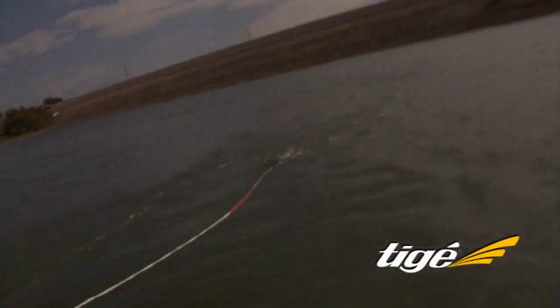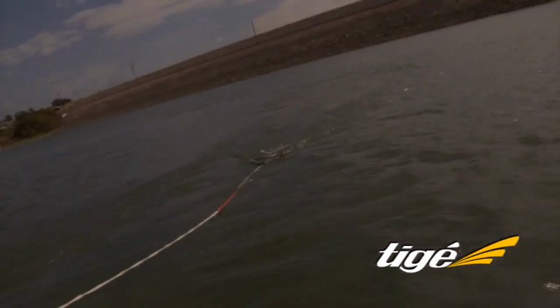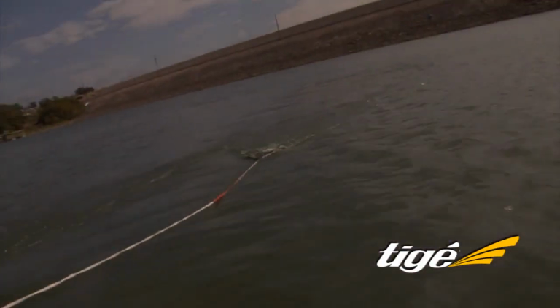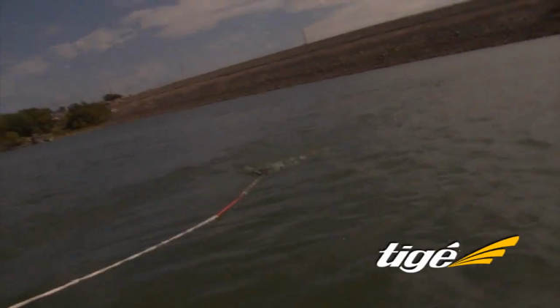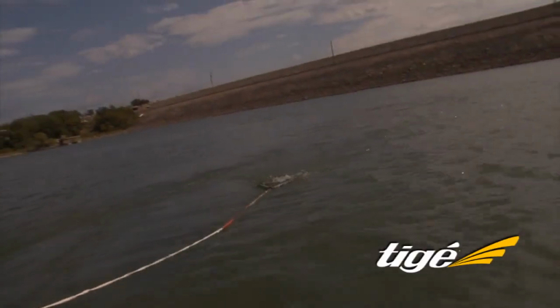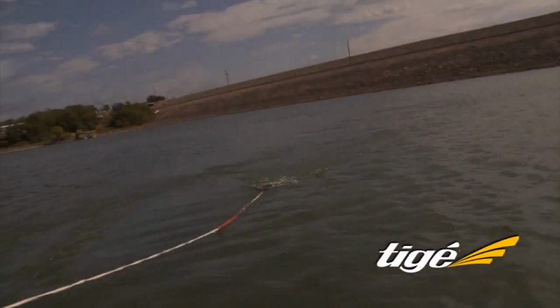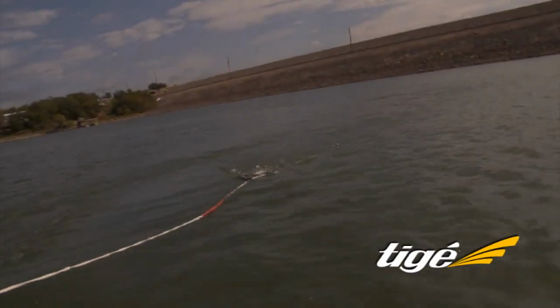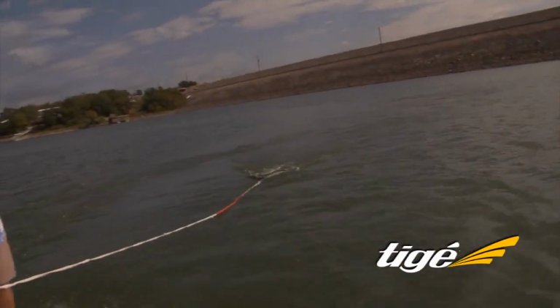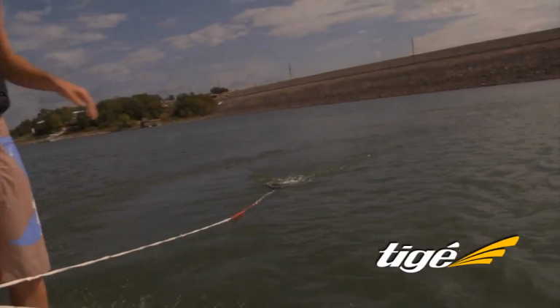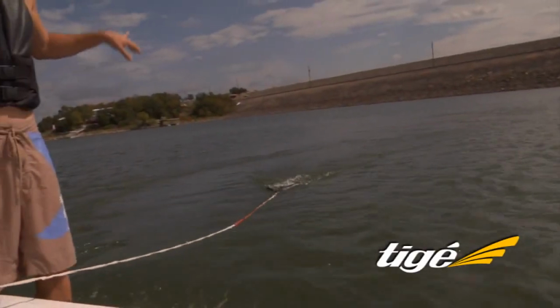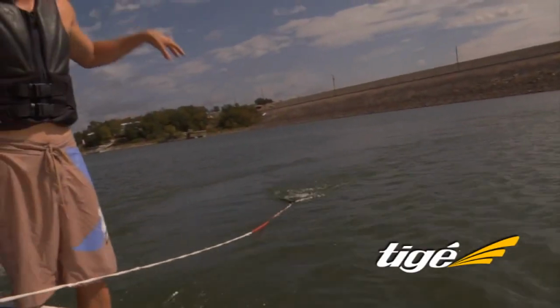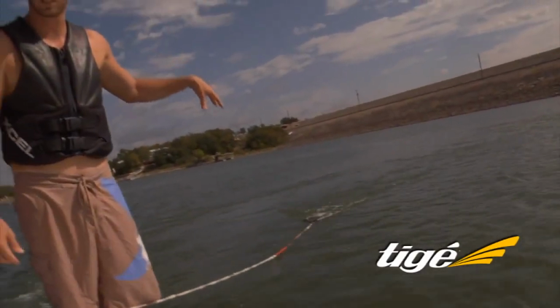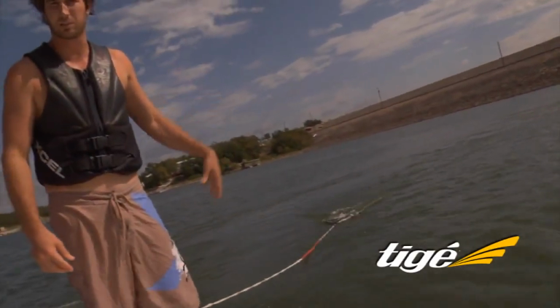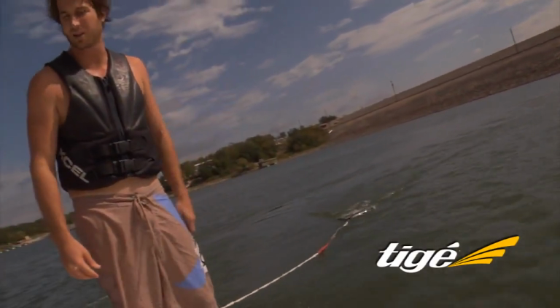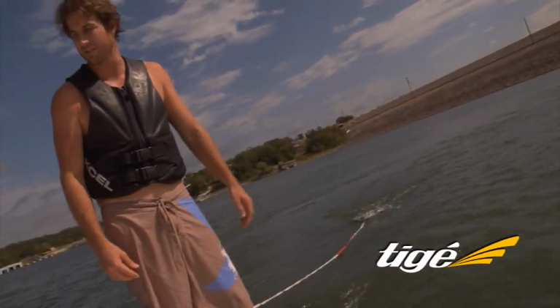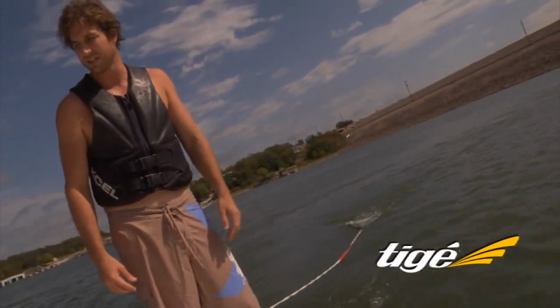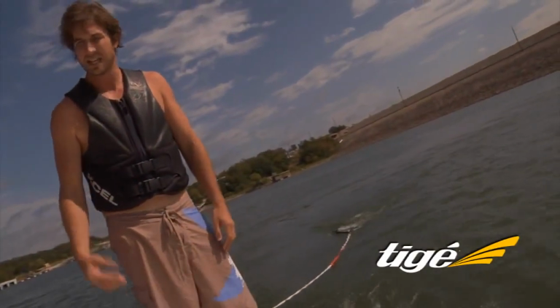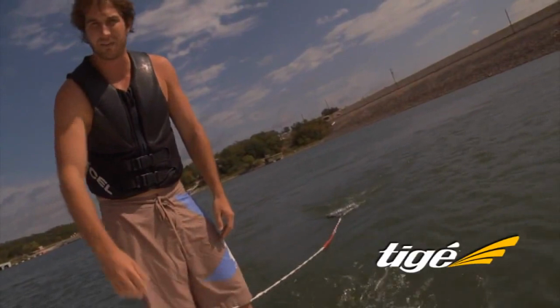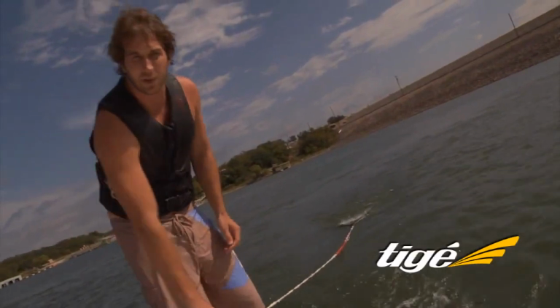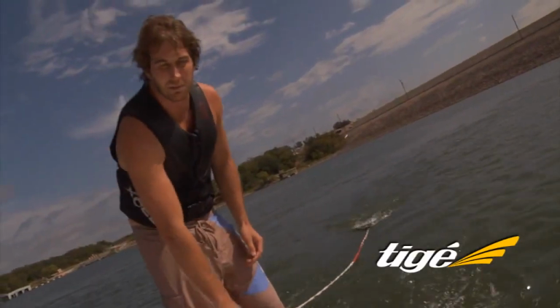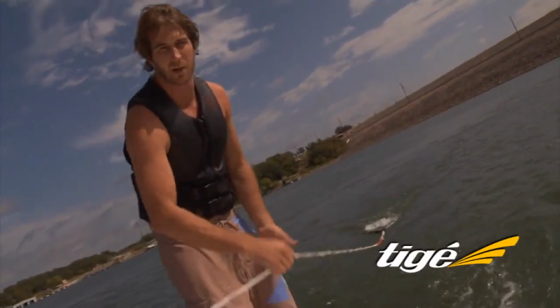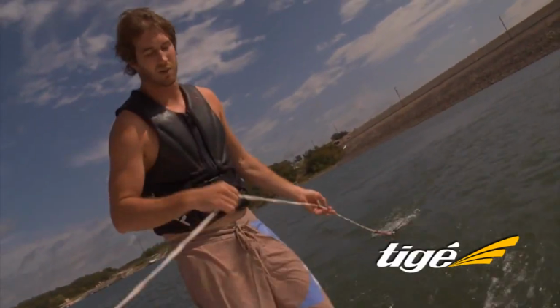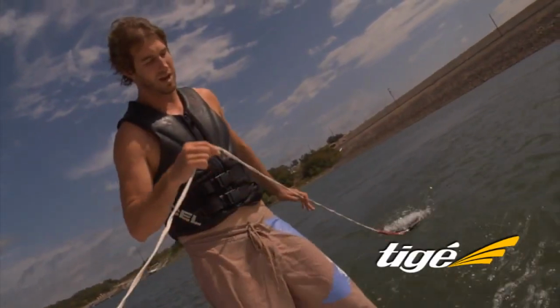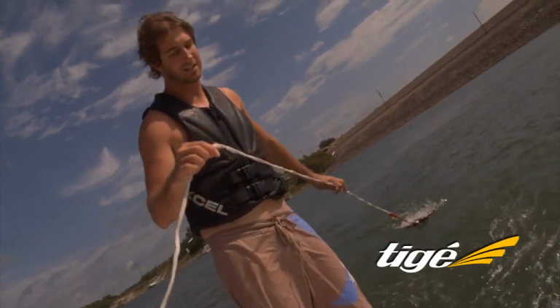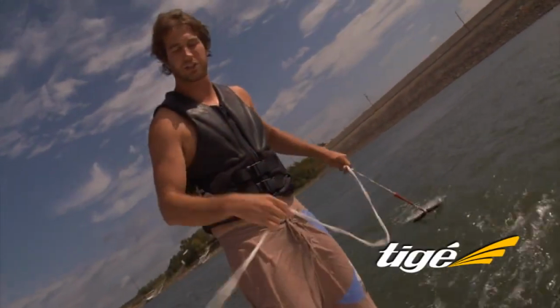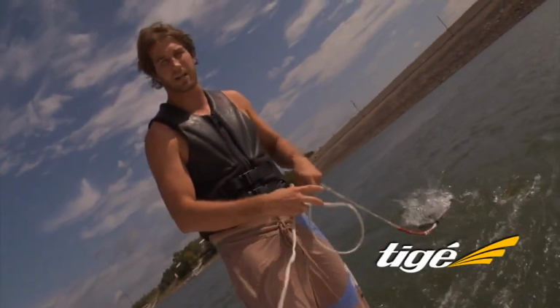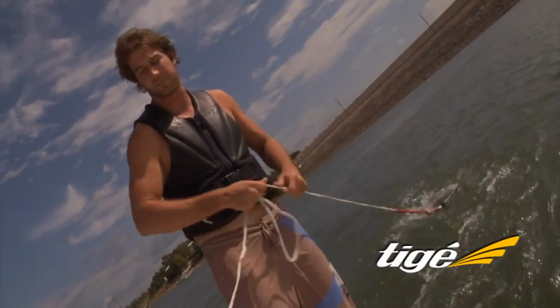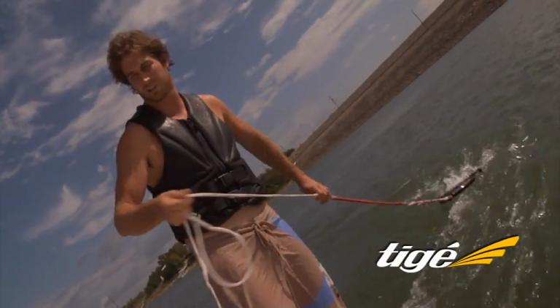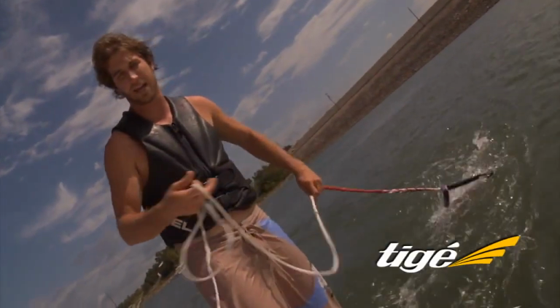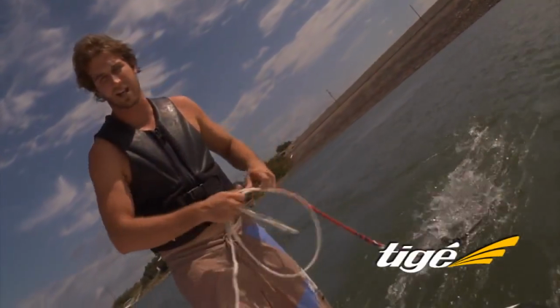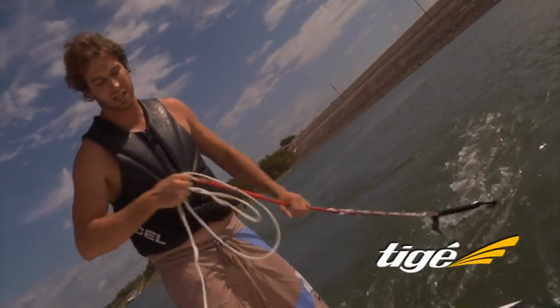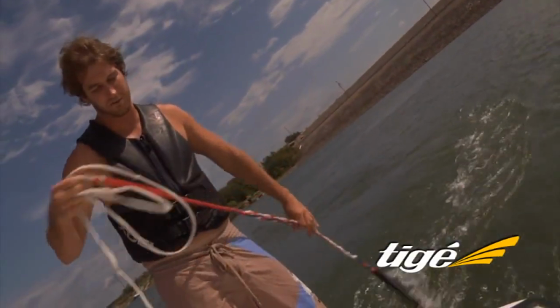Once you get out you don't have to pull yourself up on it — just leave the handle right where the sweet spot of the wave is, and that's where you need to be. Once the wave catches you and you pick it up, you just throw the handle in and keep surfing.